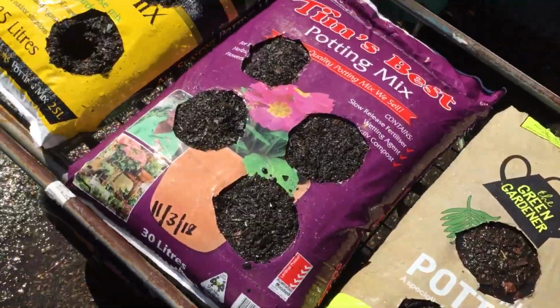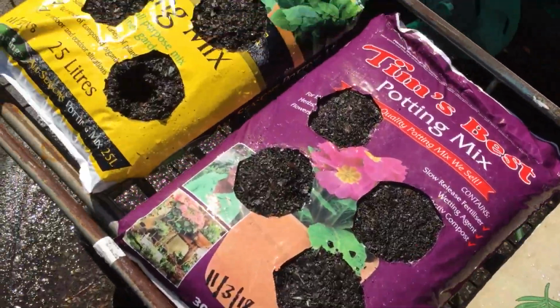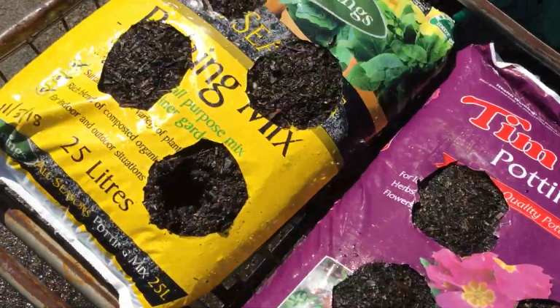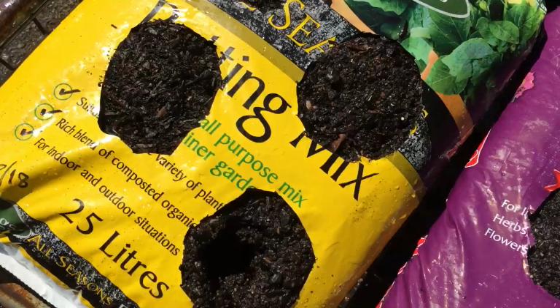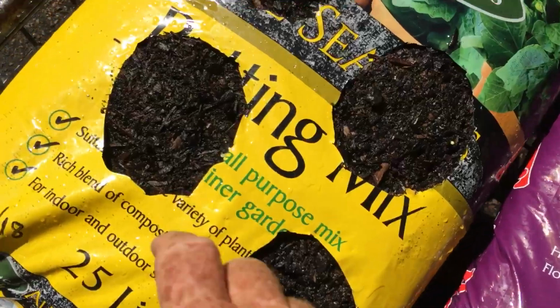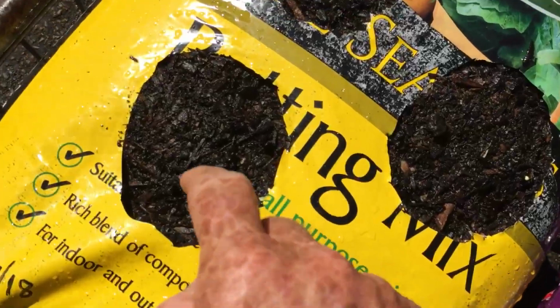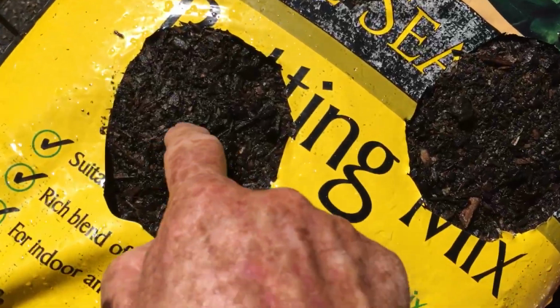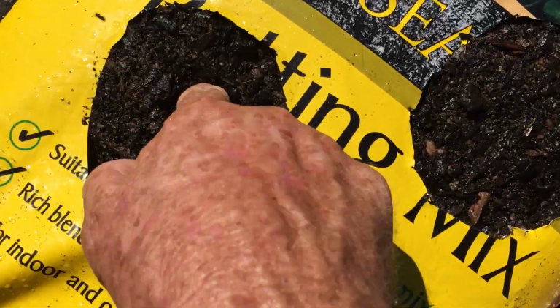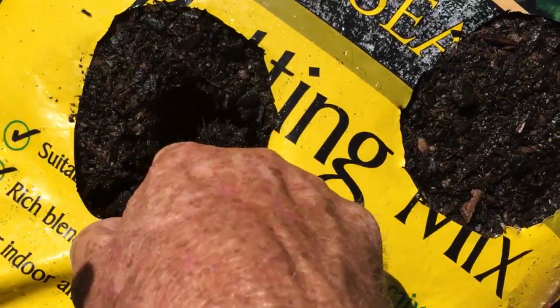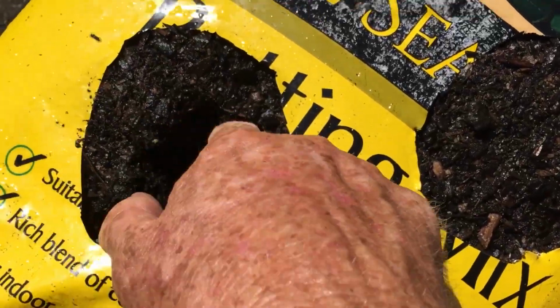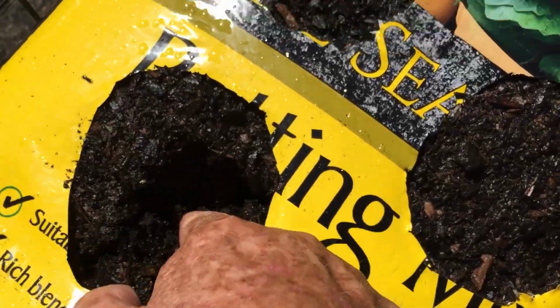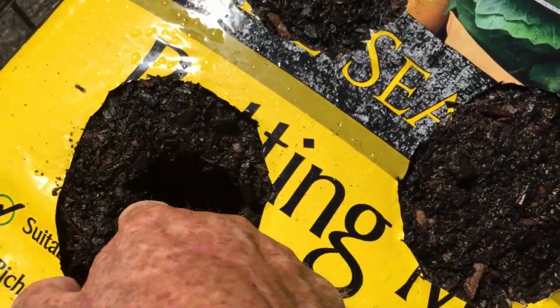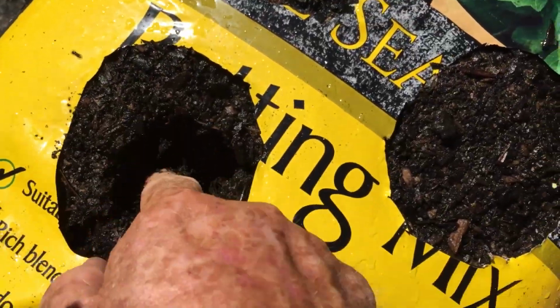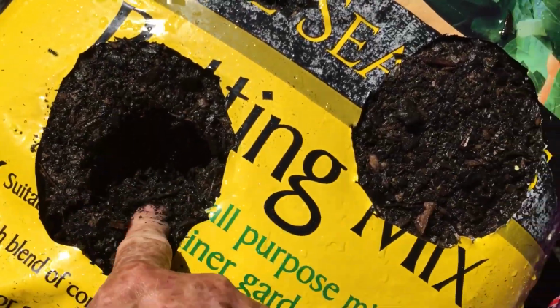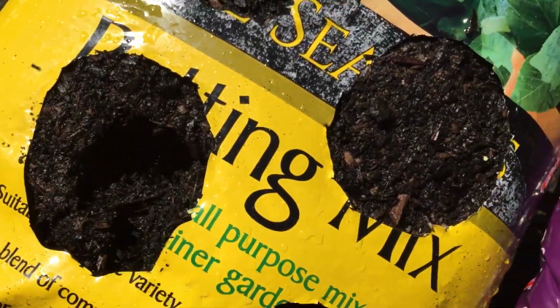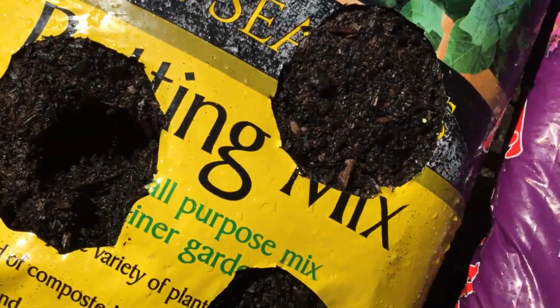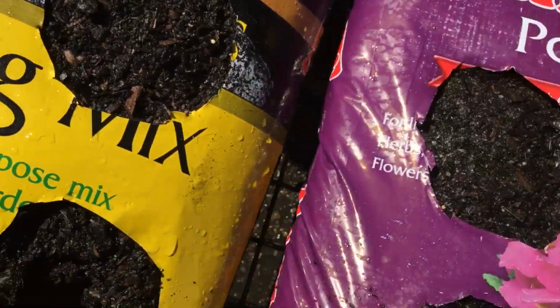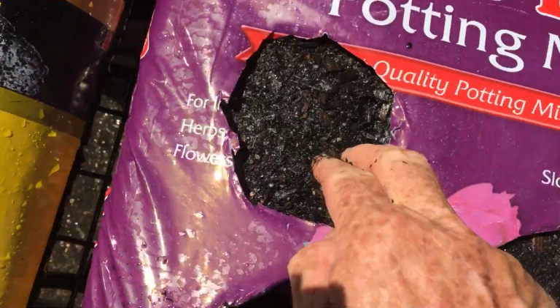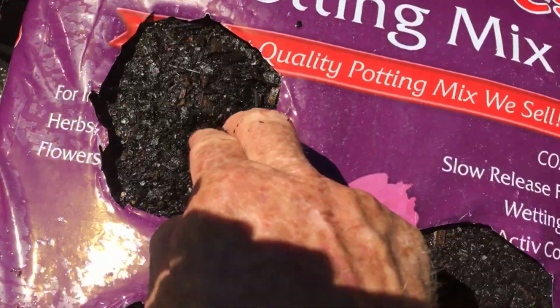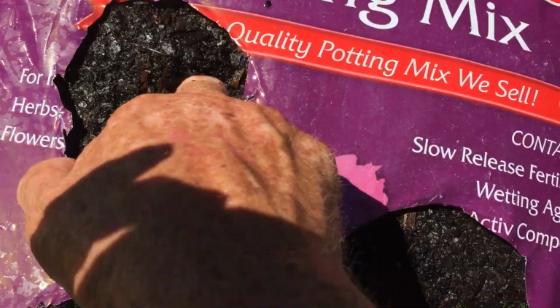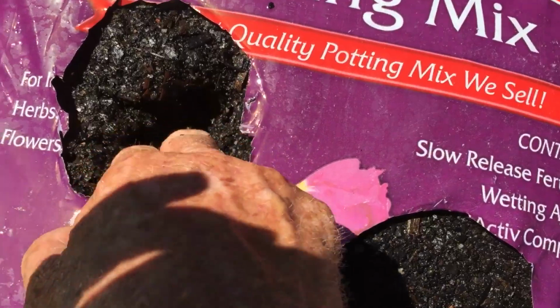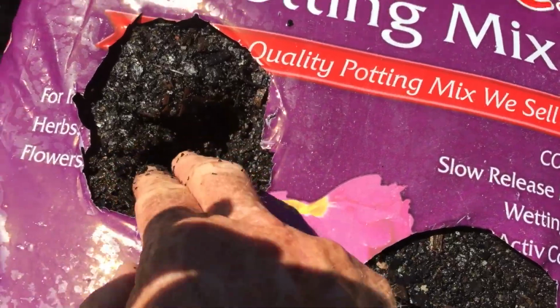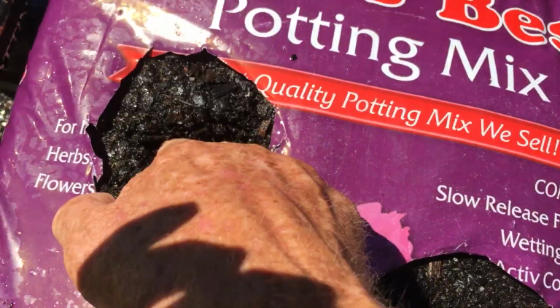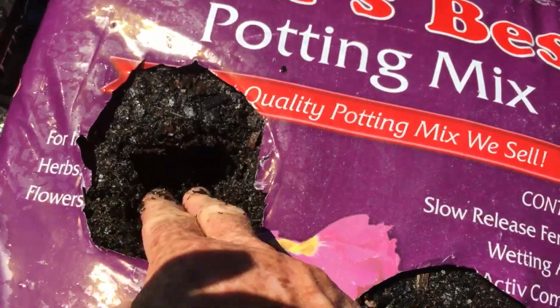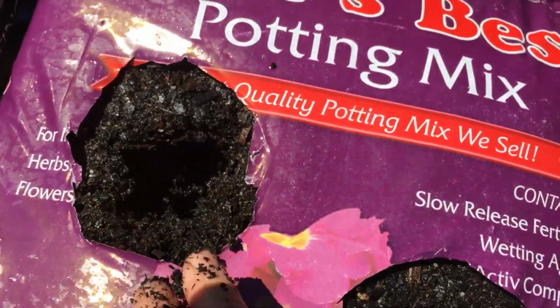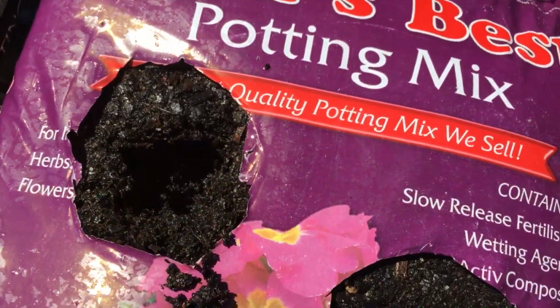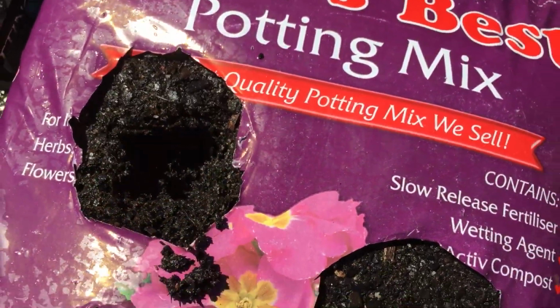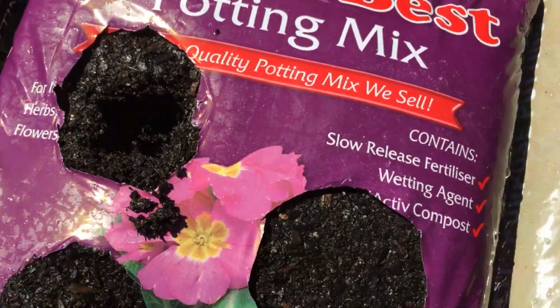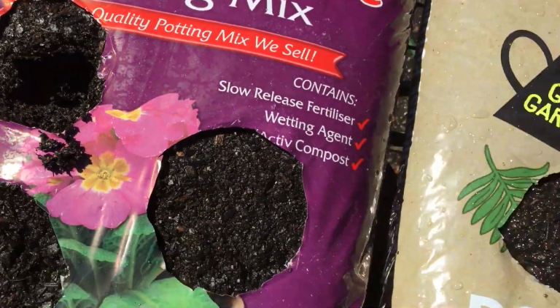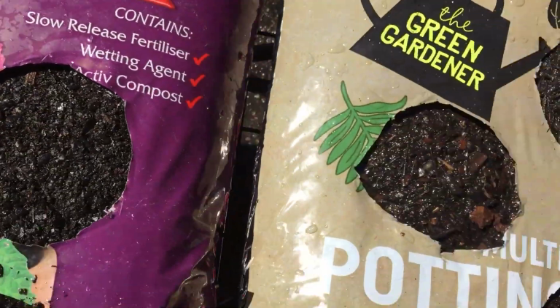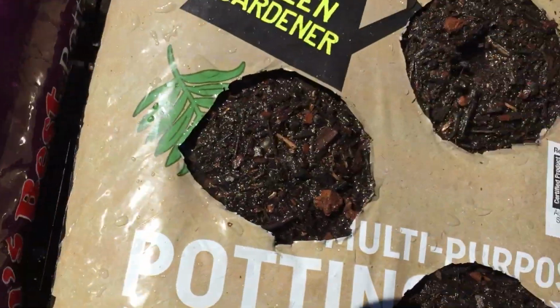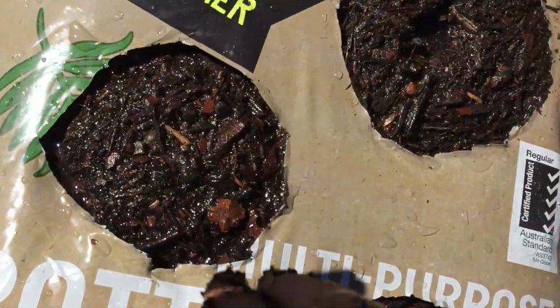Have a look what we've got here. That's nice and moist — it's accepted the water.